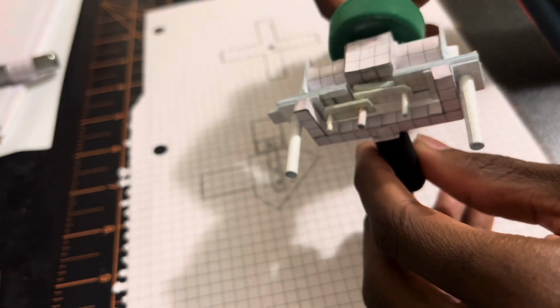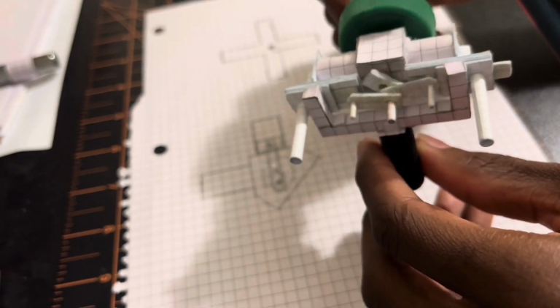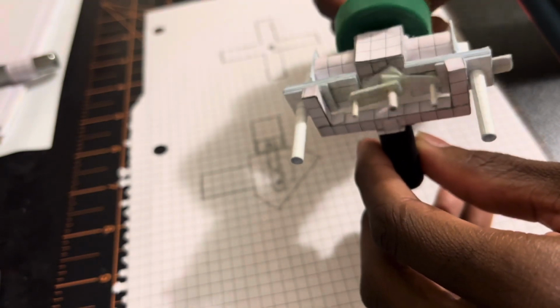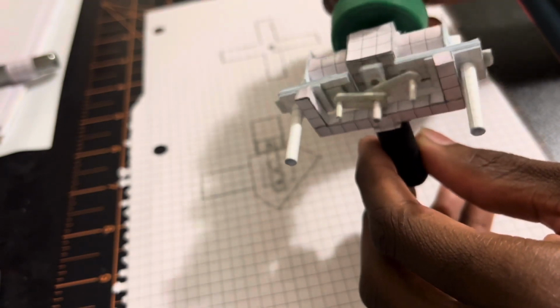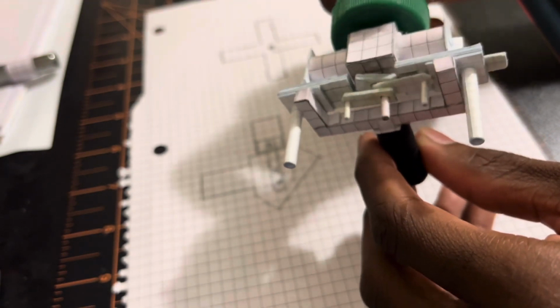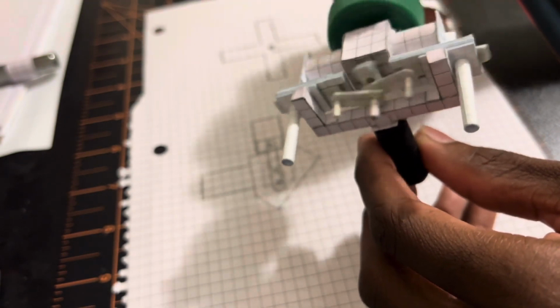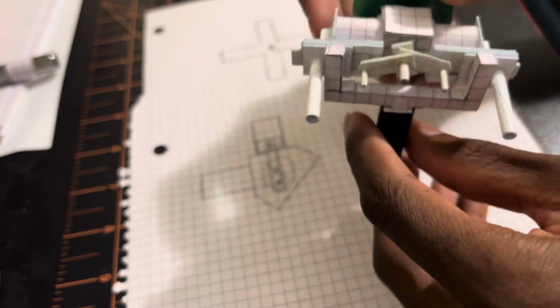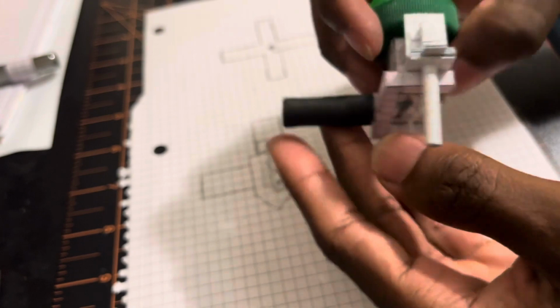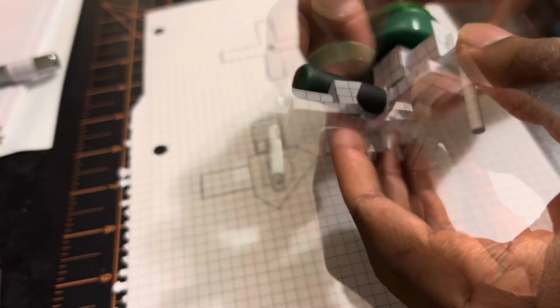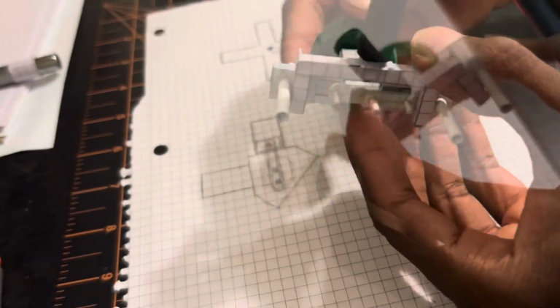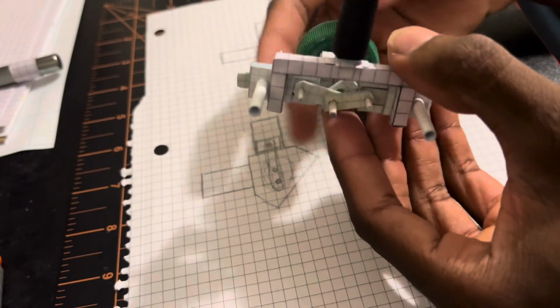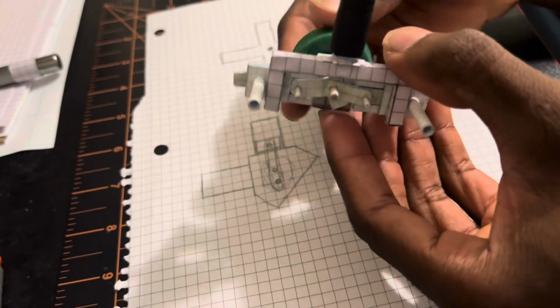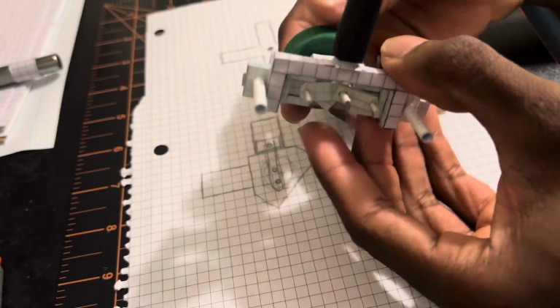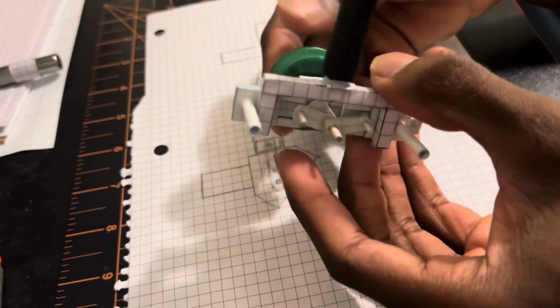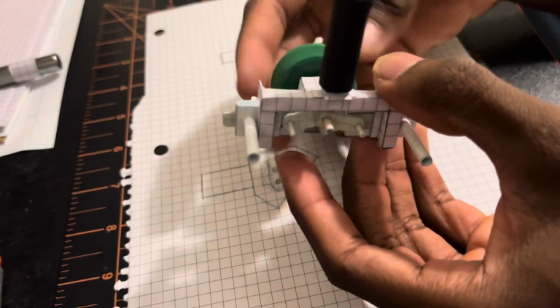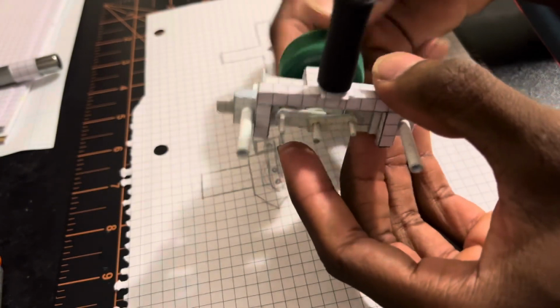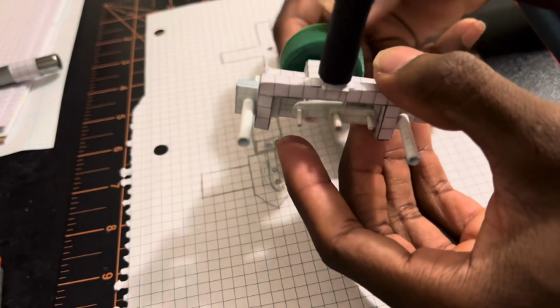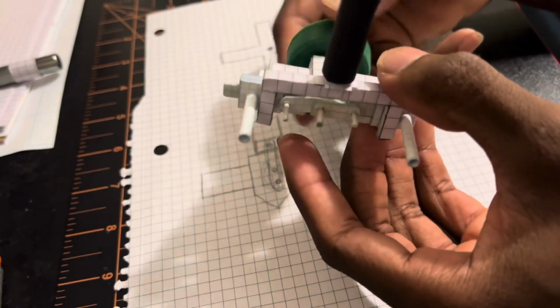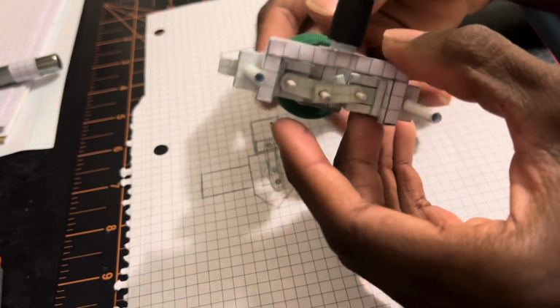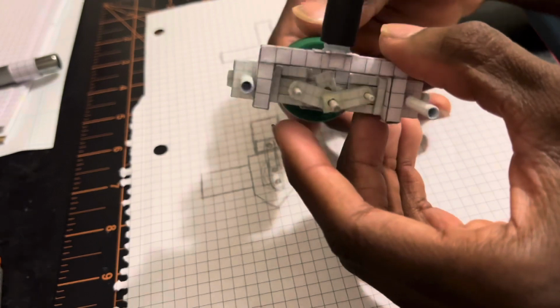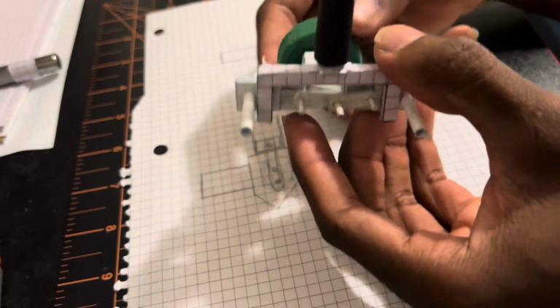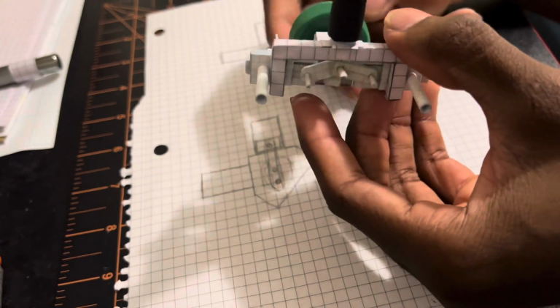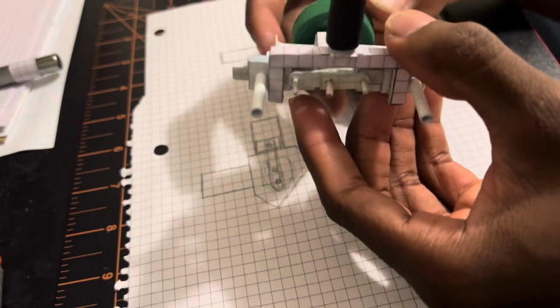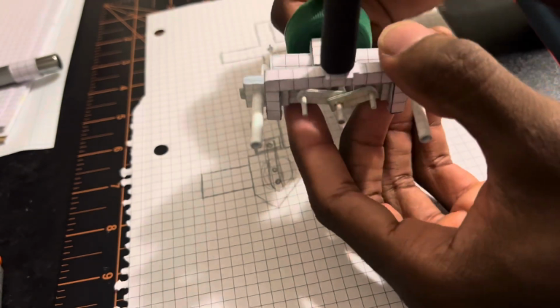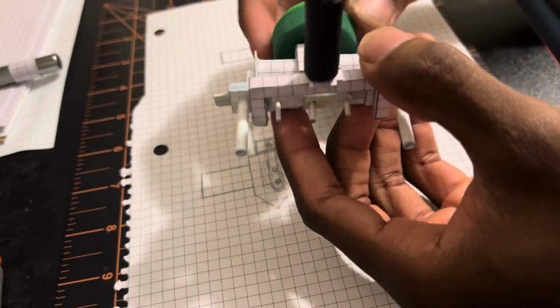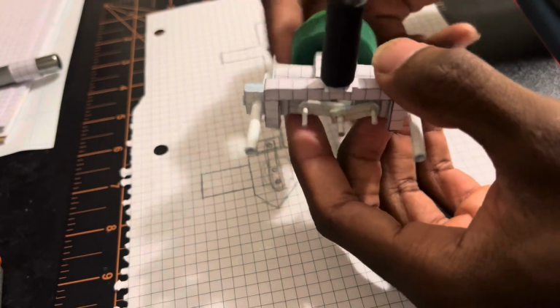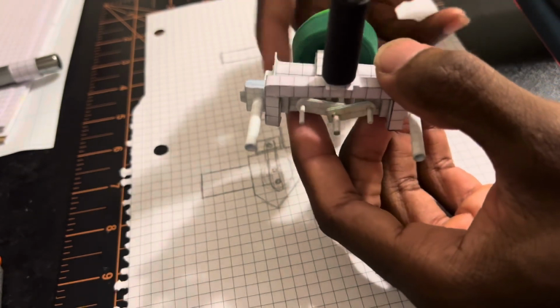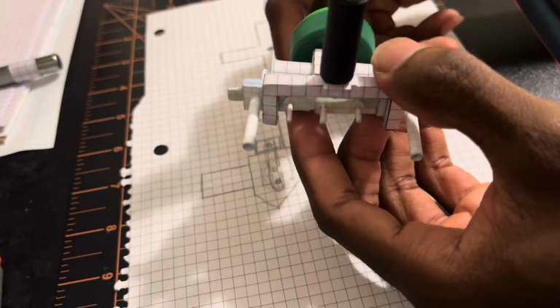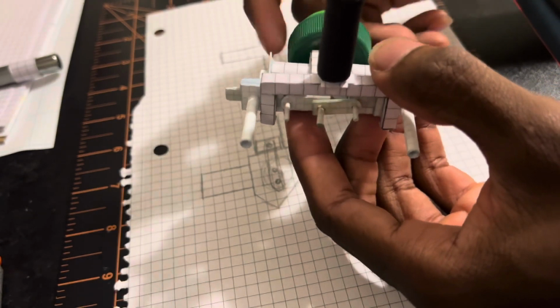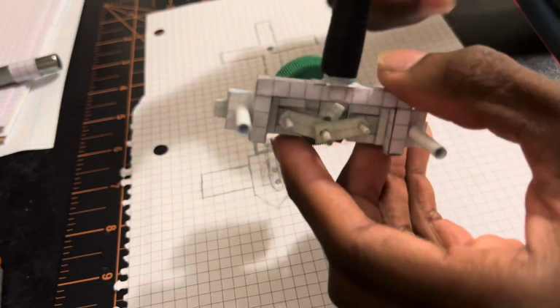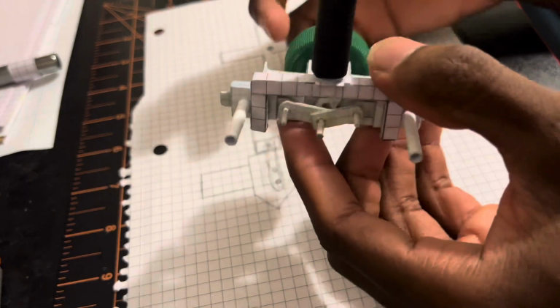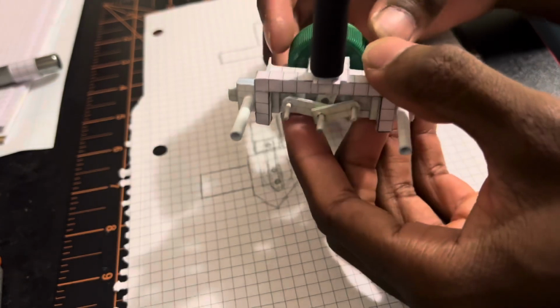It runs way better now. I'm gonna show y'all how it runs — I'm about to blow into it. It runs so much better but it still ain't all the way there. I am glad it runs better though.